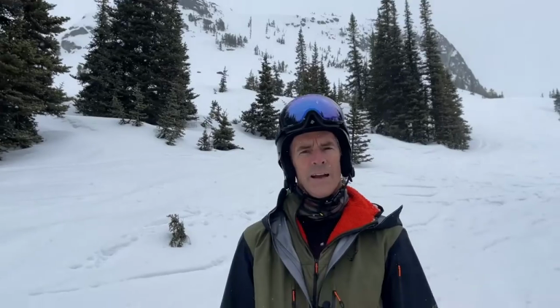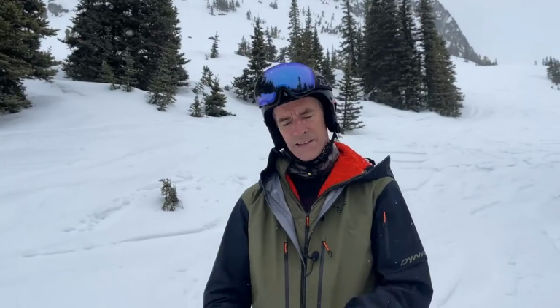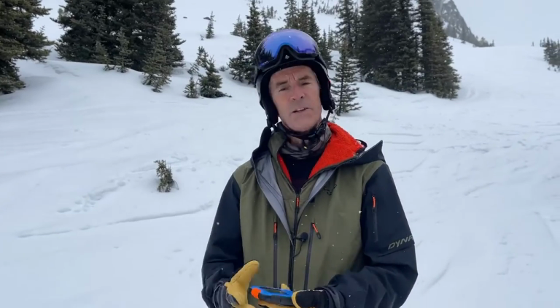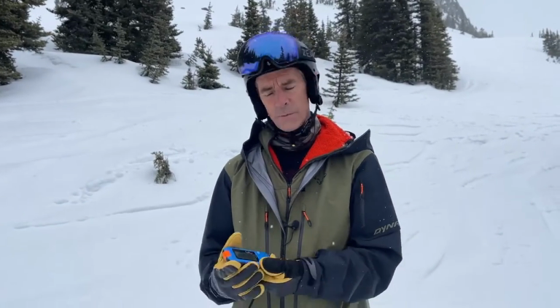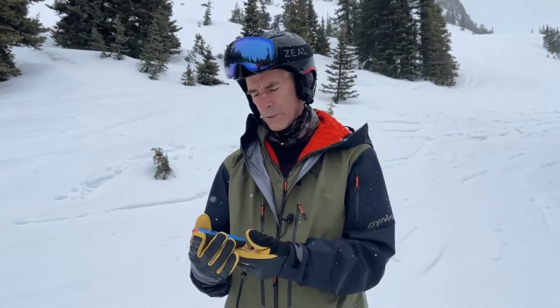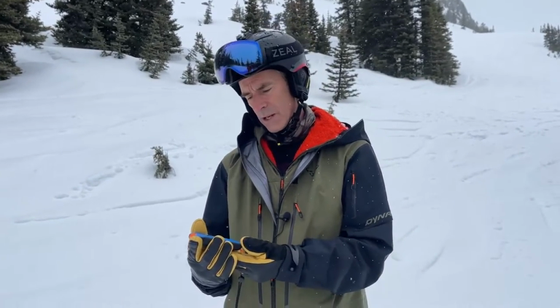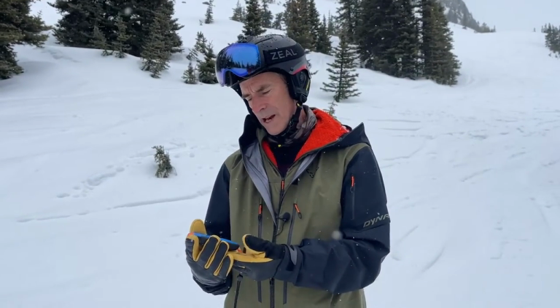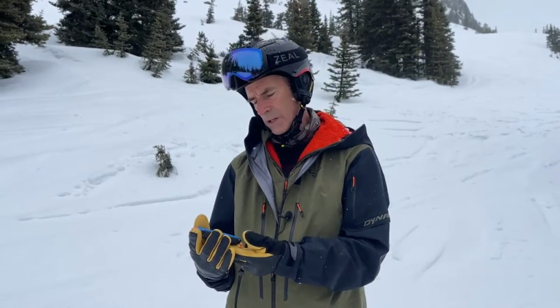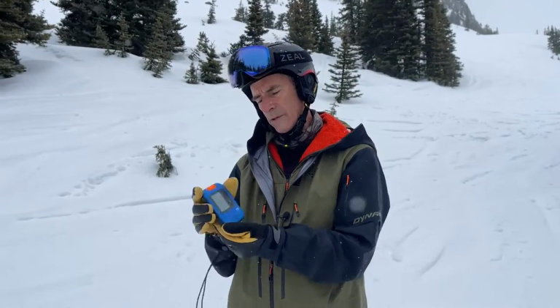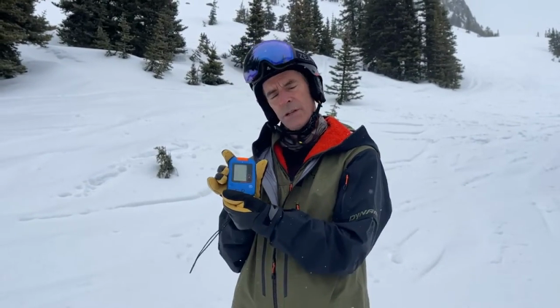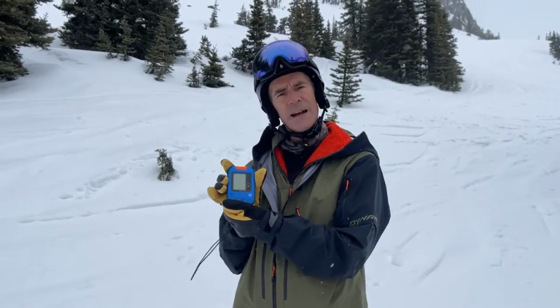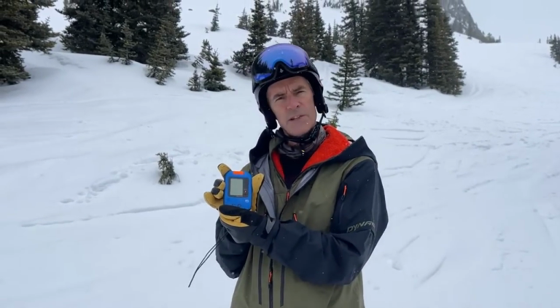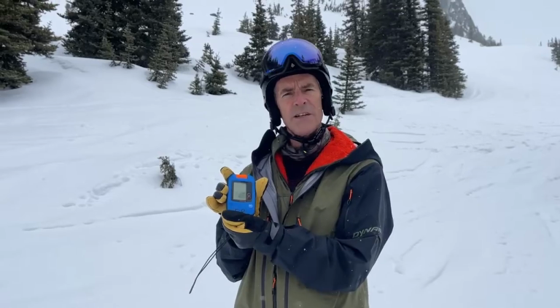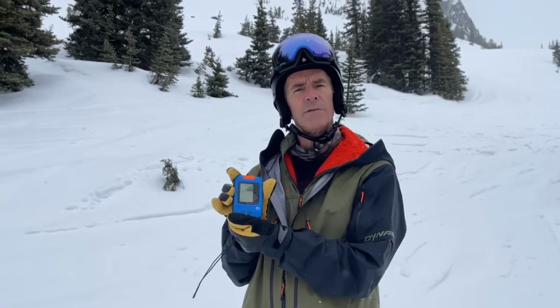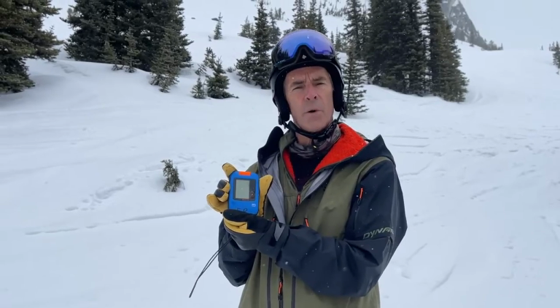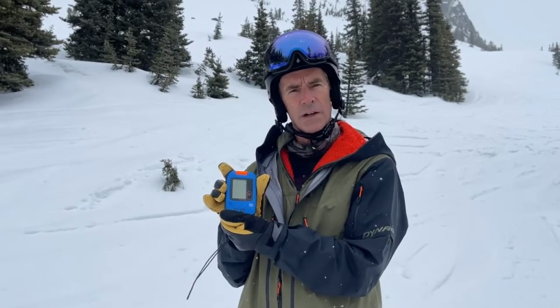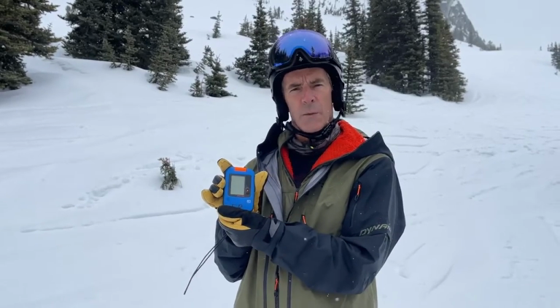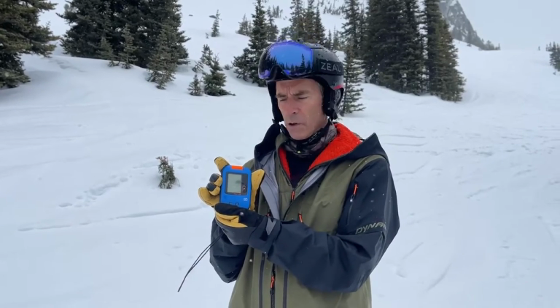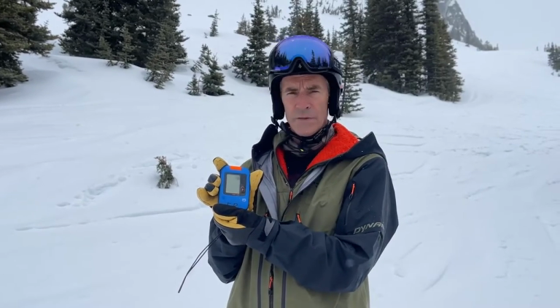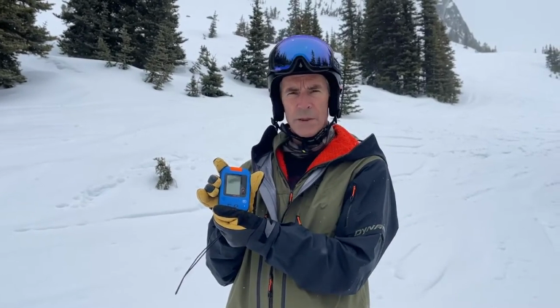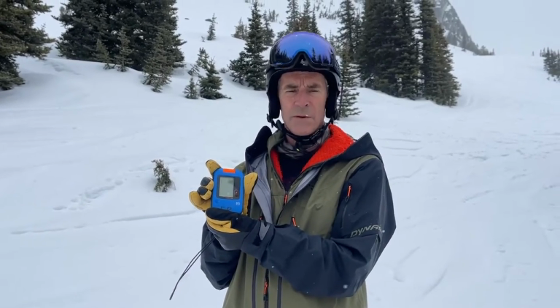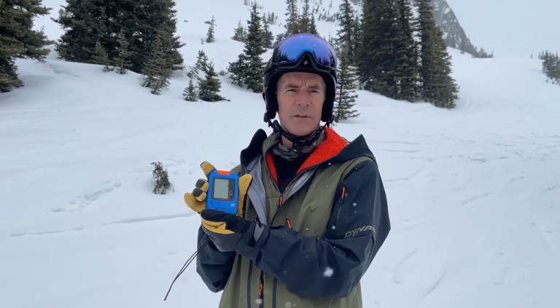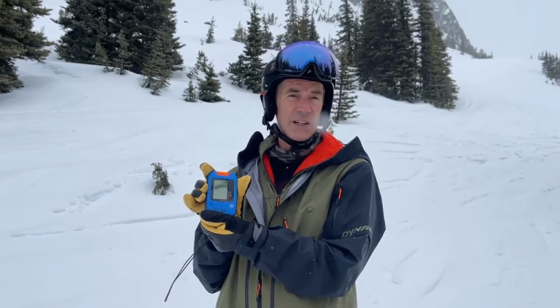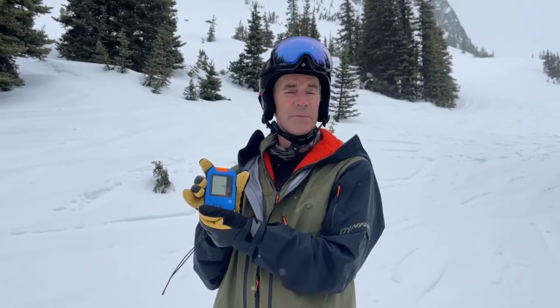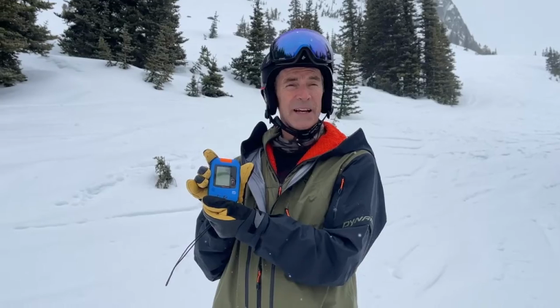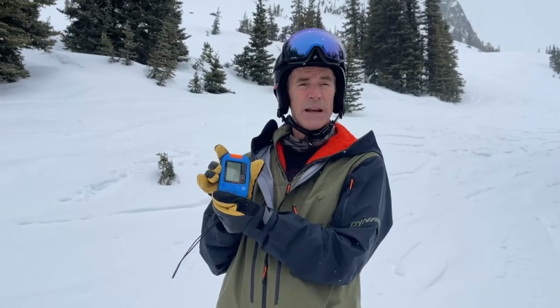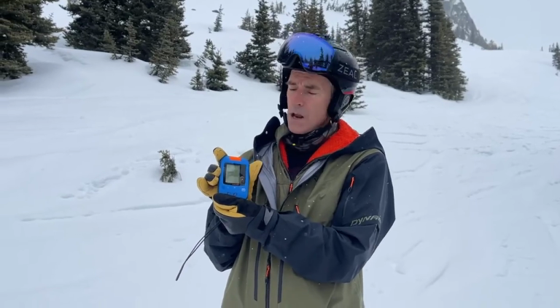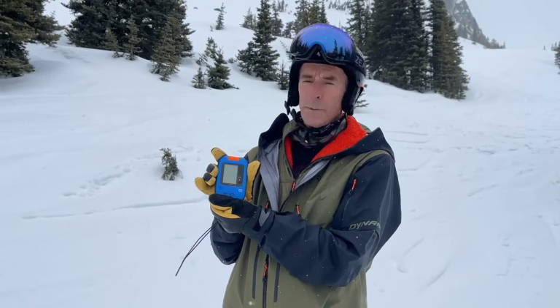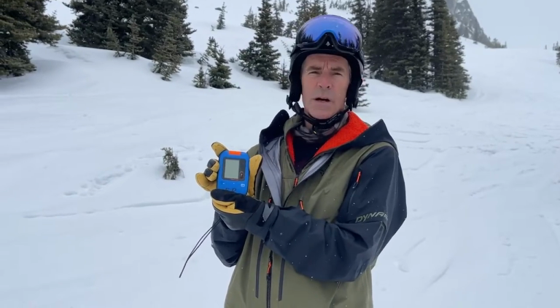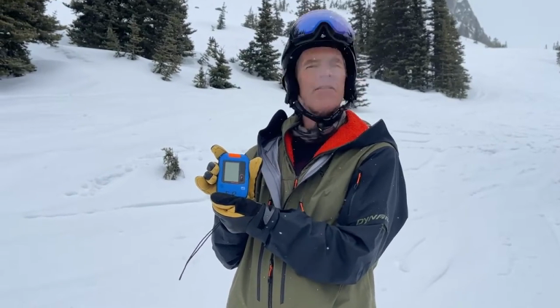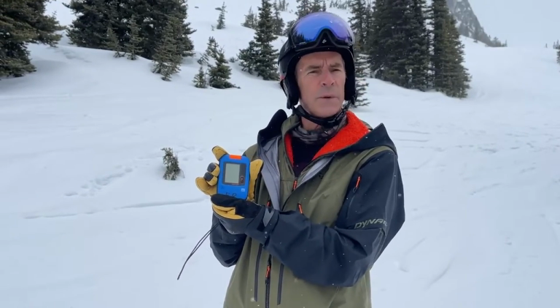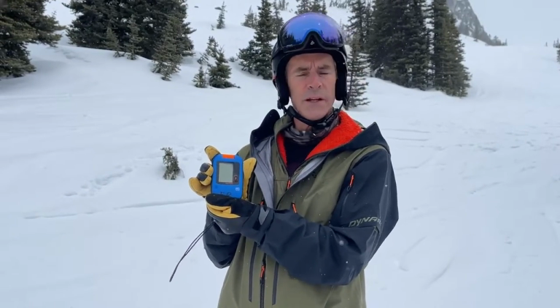Hey guys, James here from the Escape Route. Today we're going to talk about the Dirac Voice transceiver from Ortovox. We did an early video with this — we've had it for a season and had some playing time with it now, so we're a little bit more comfortable with what the unit is.